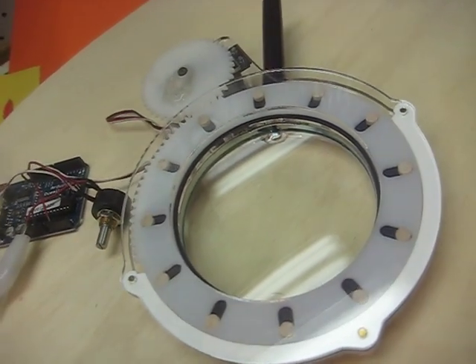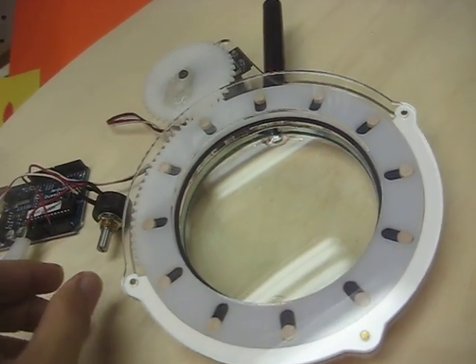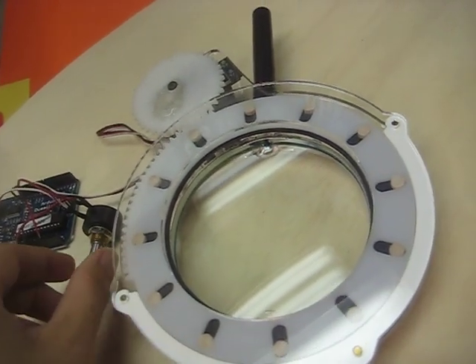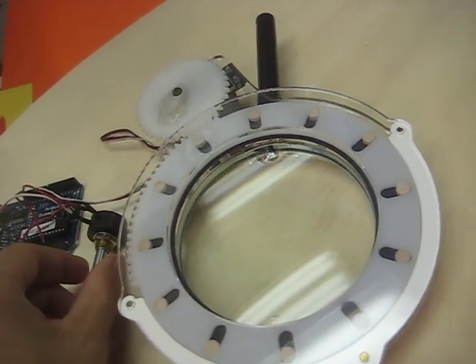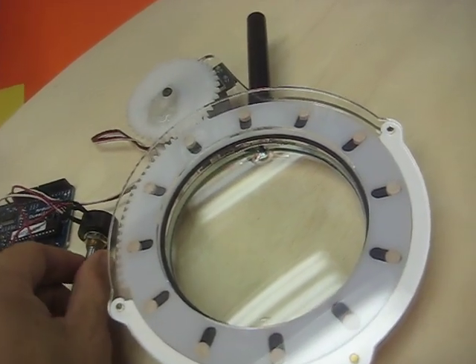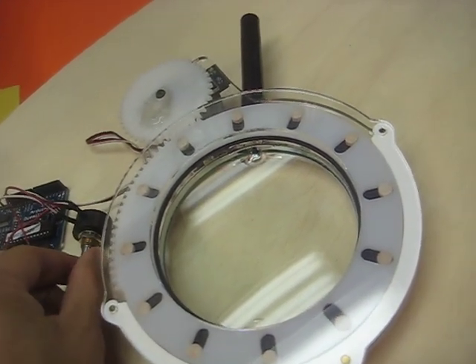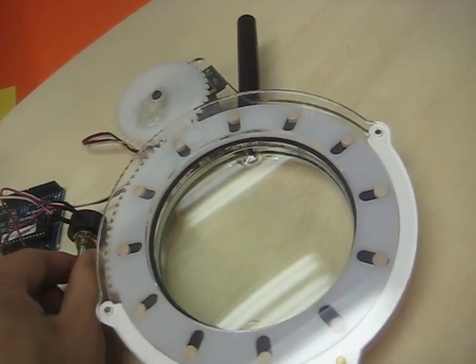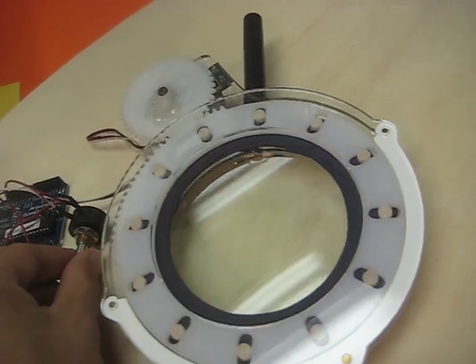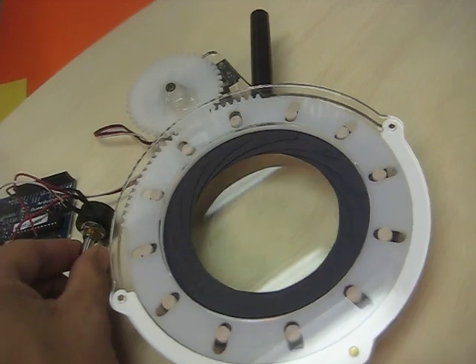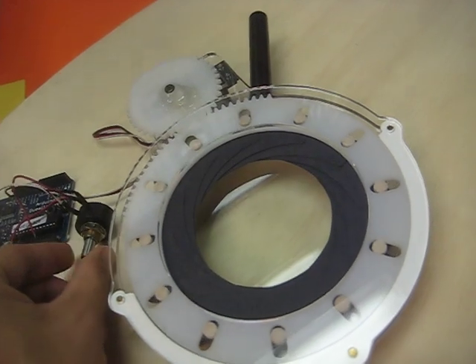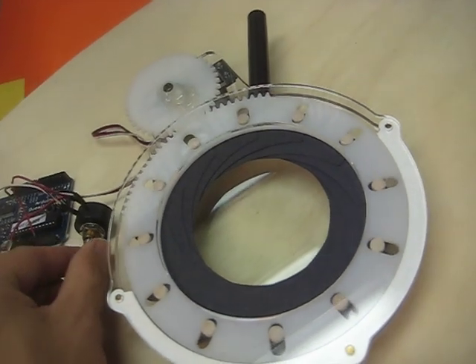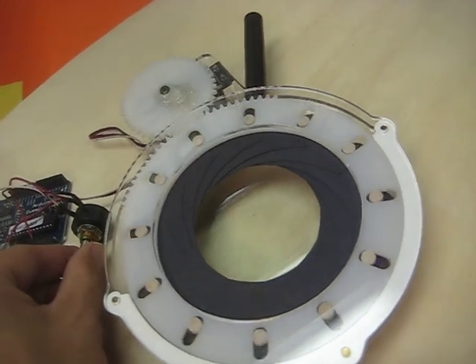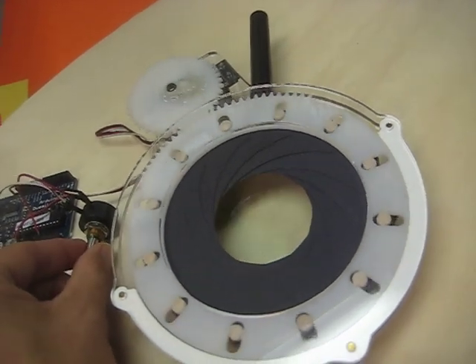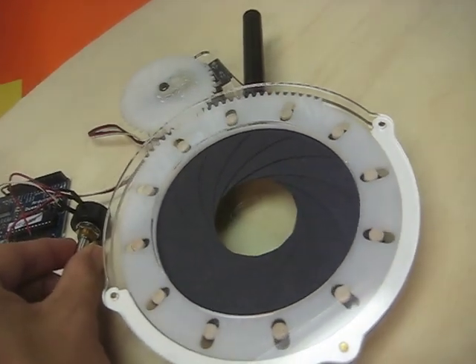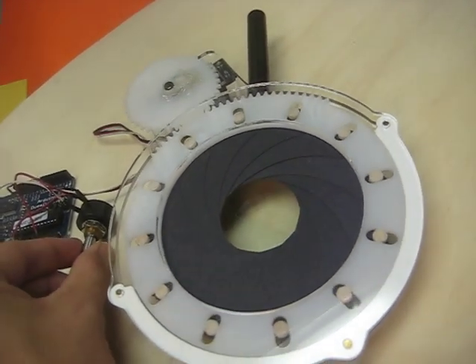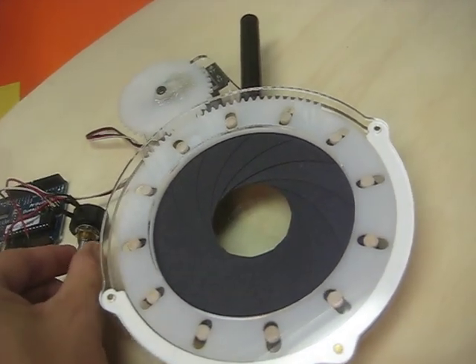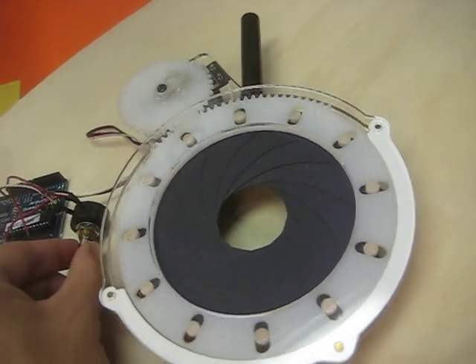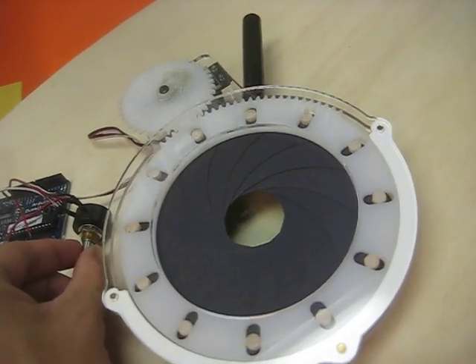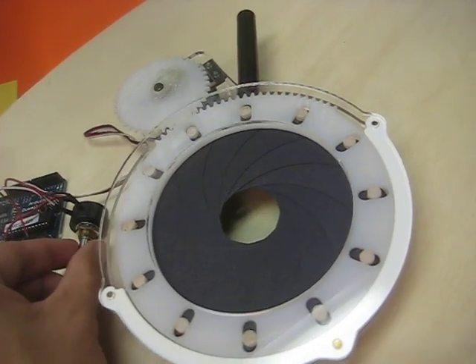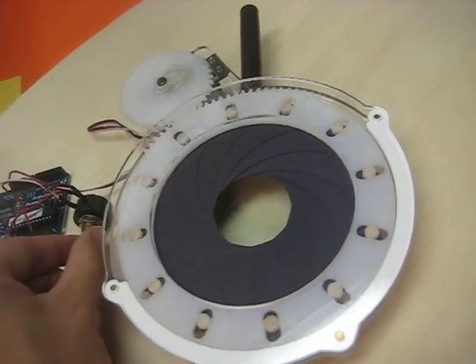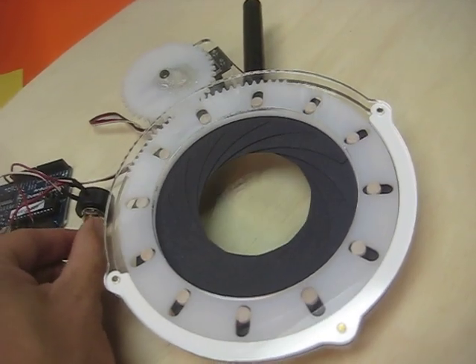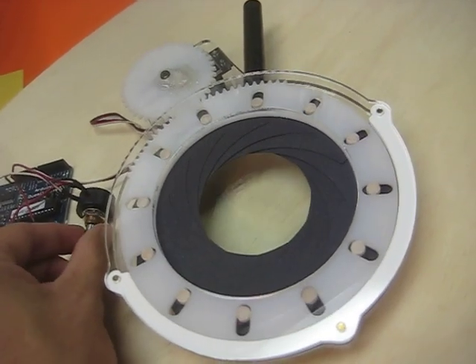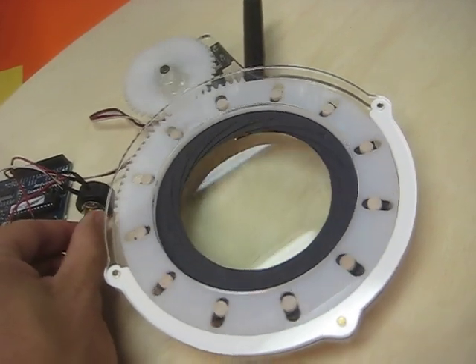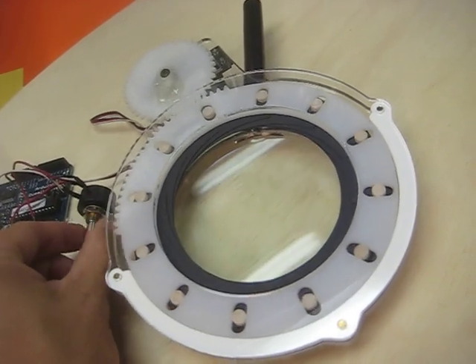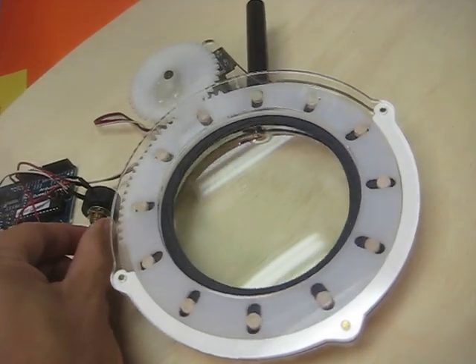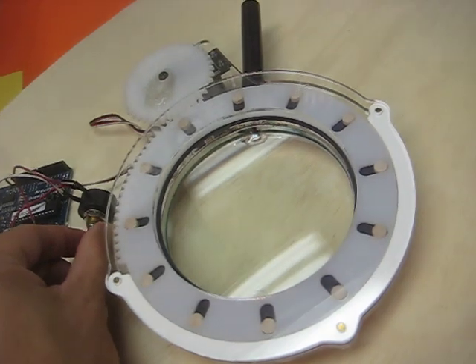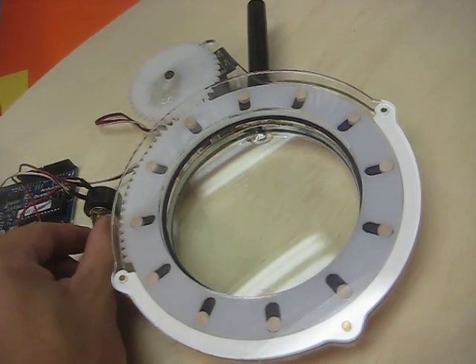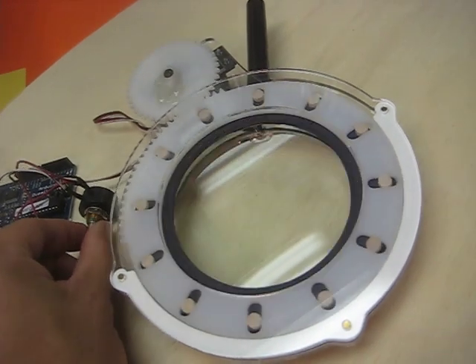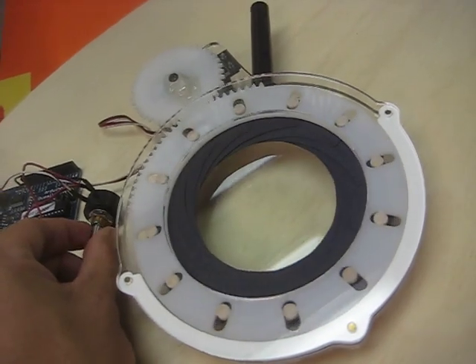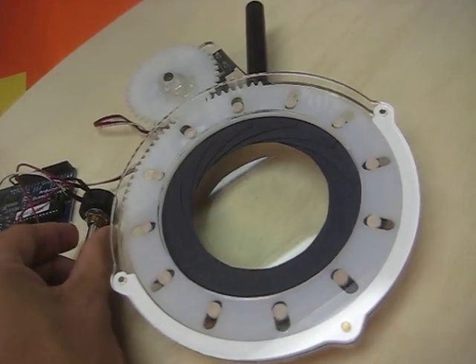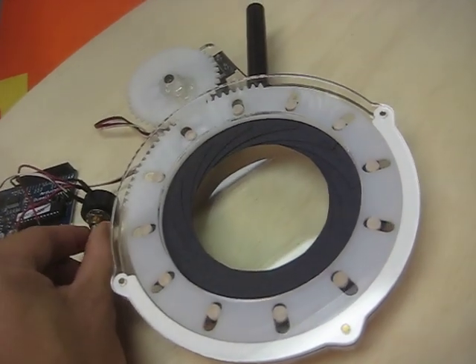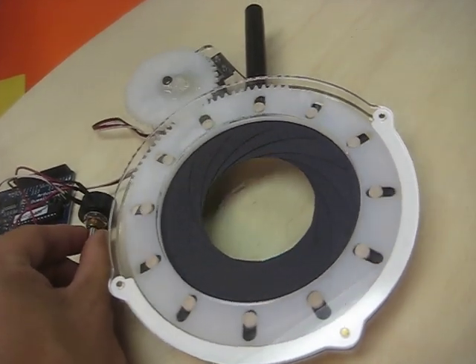You can see it works pretty well. It's all just laser cut from acrylic and paper, but it seems to work pretty well.